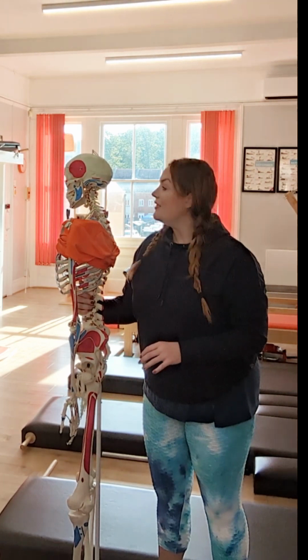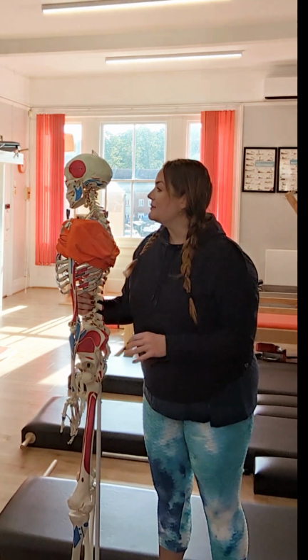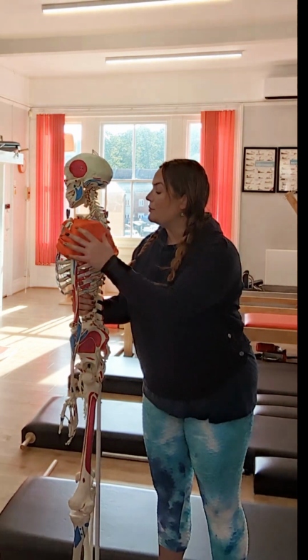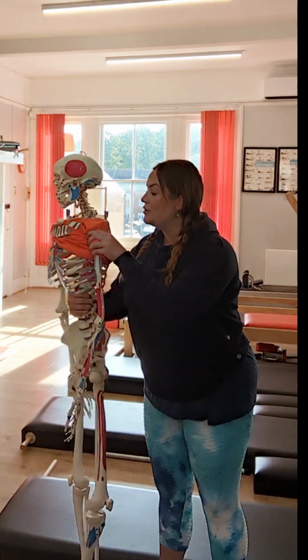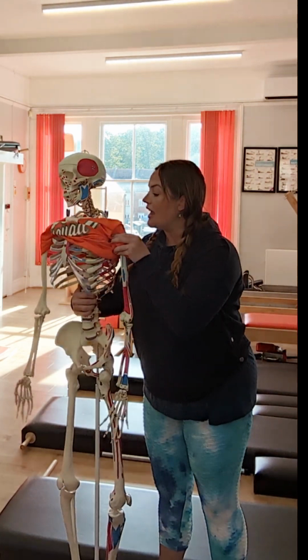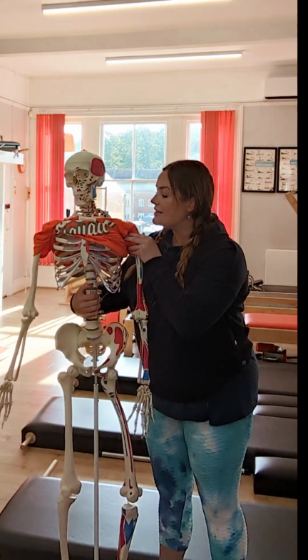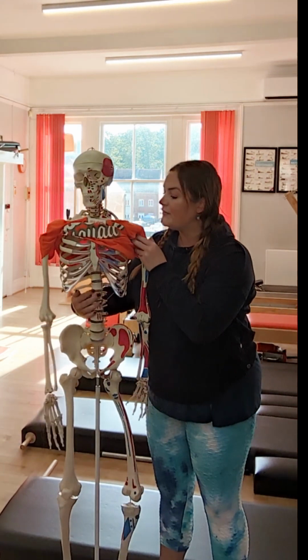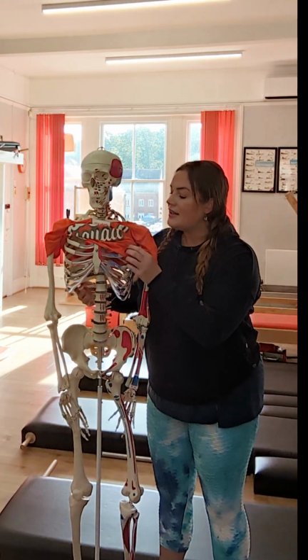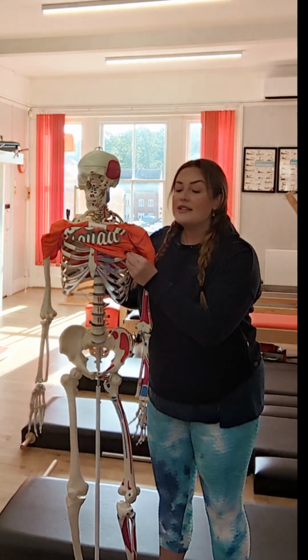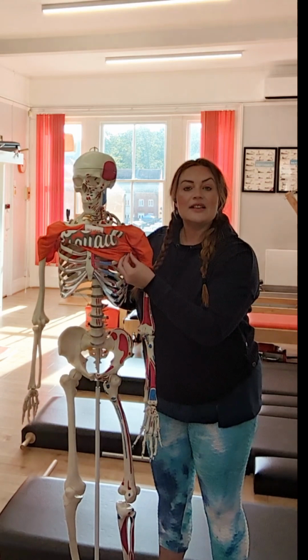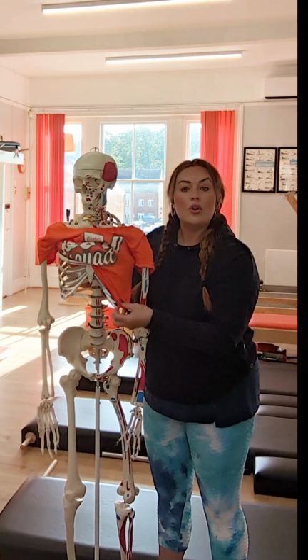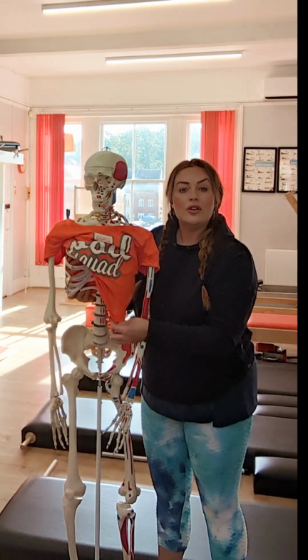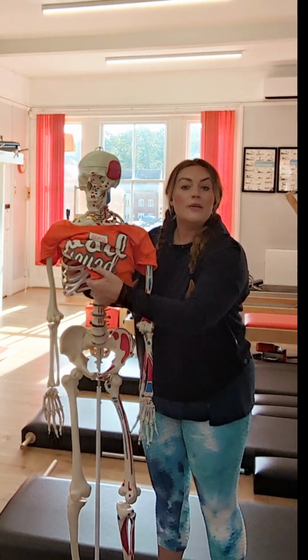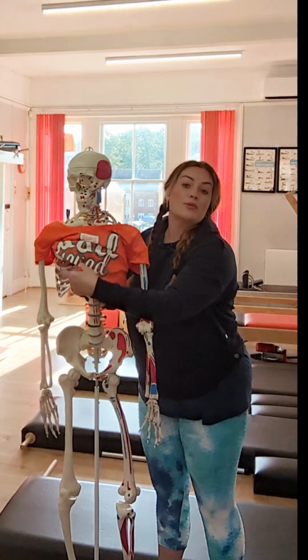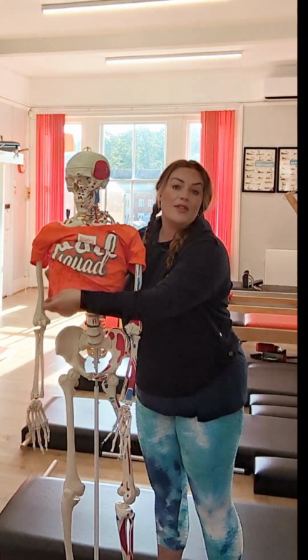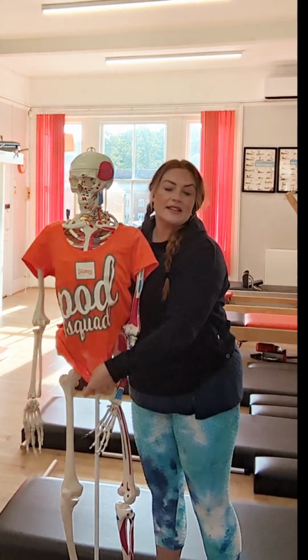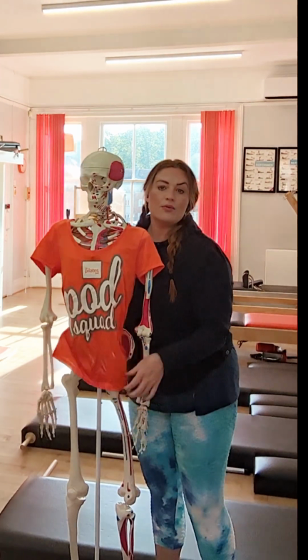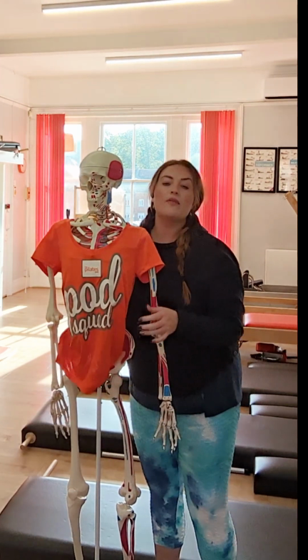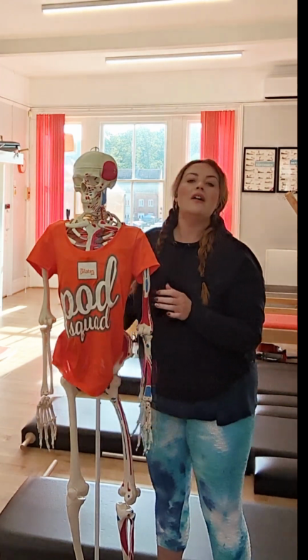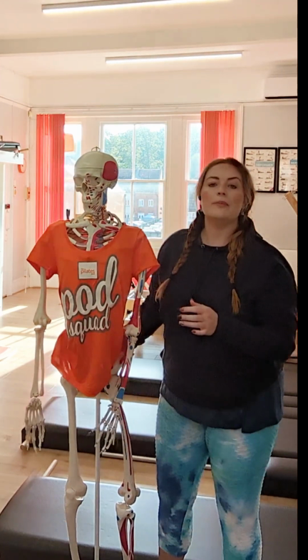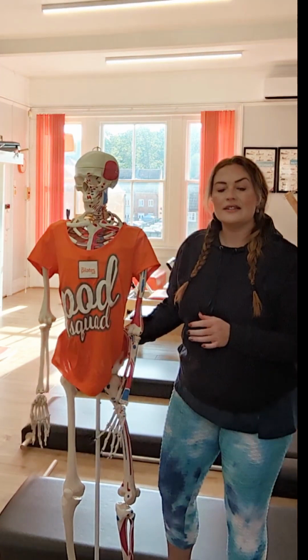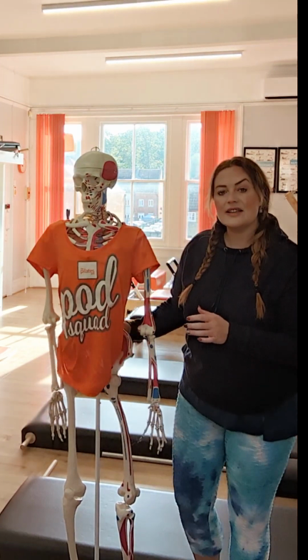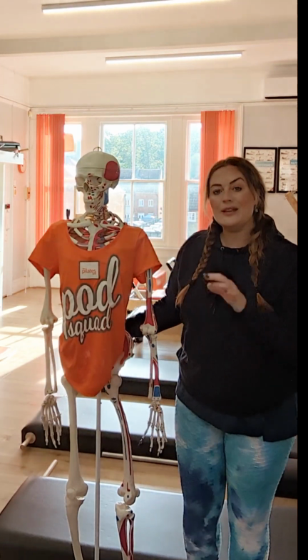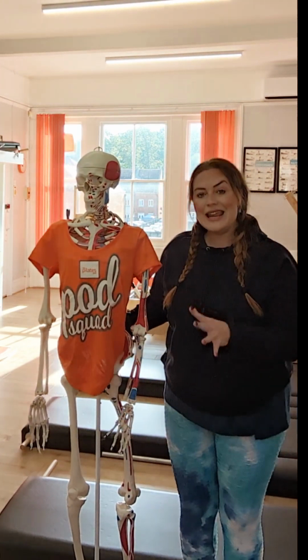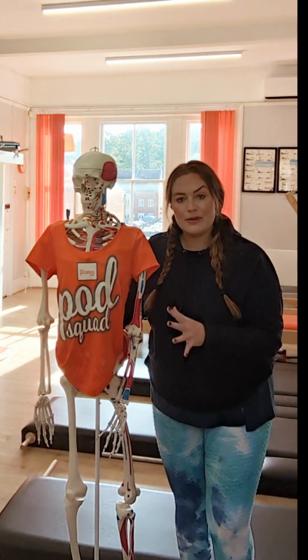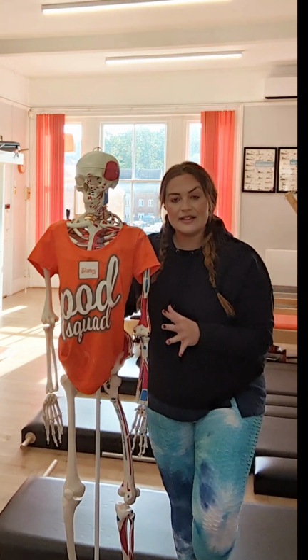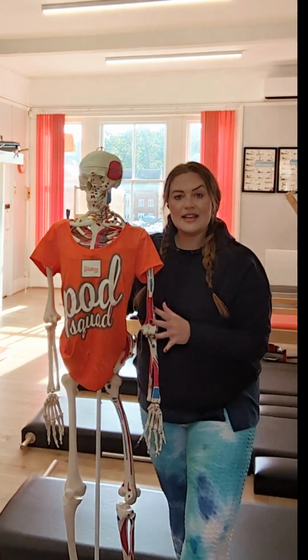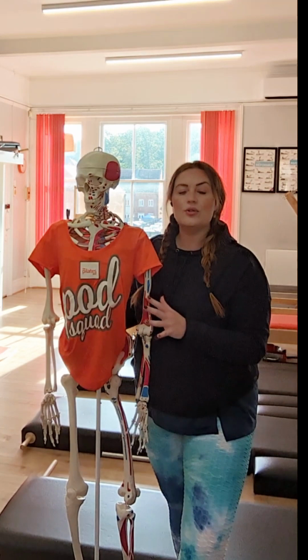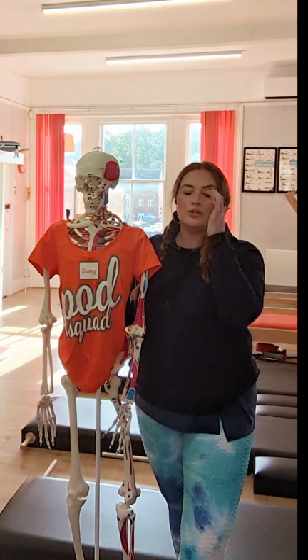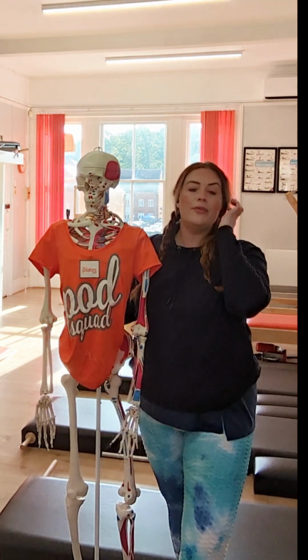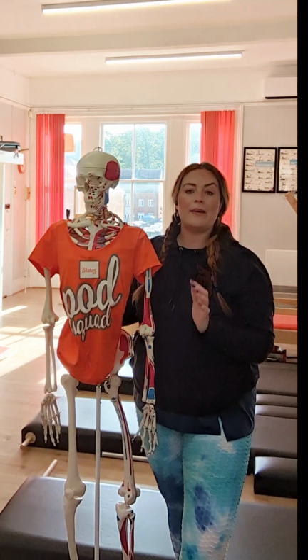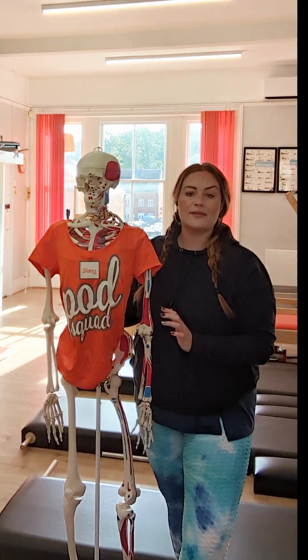So that's what abdominal strength is, that's what we rely on in Pilates, that's what we teach in Pilates — and it's called the powerhouse.